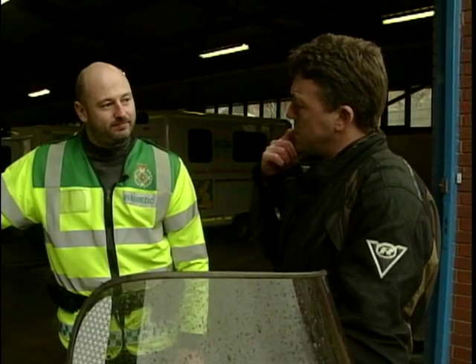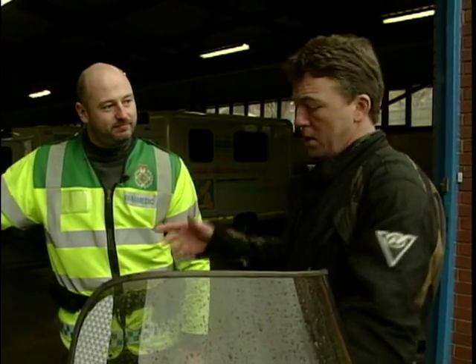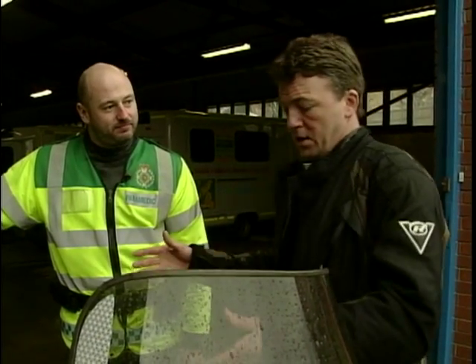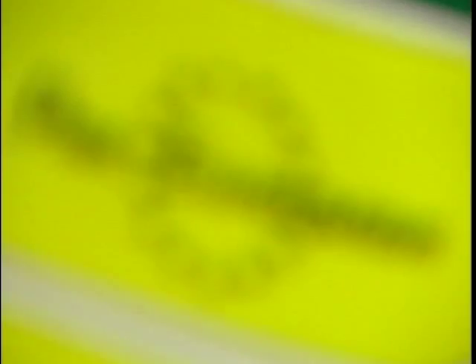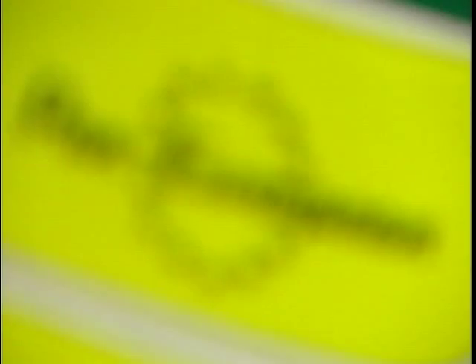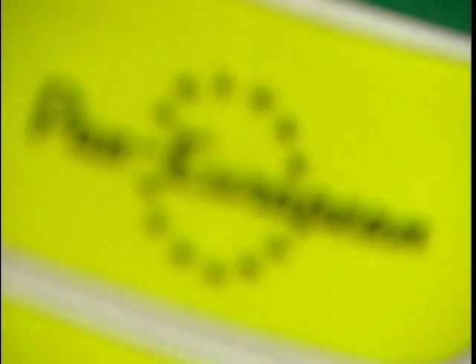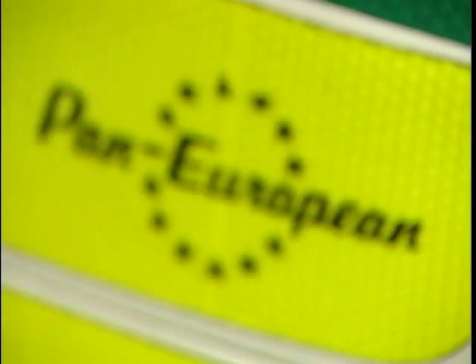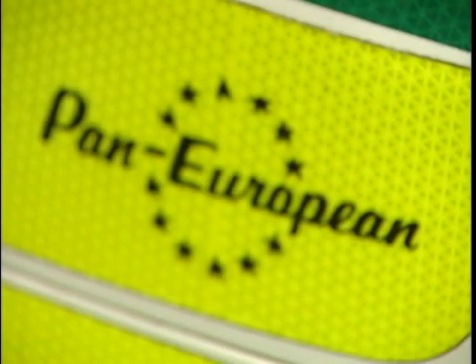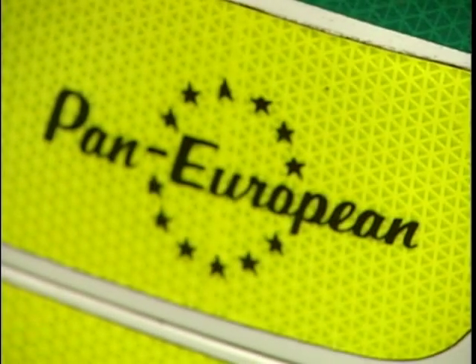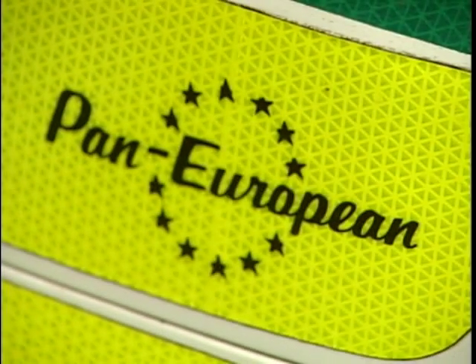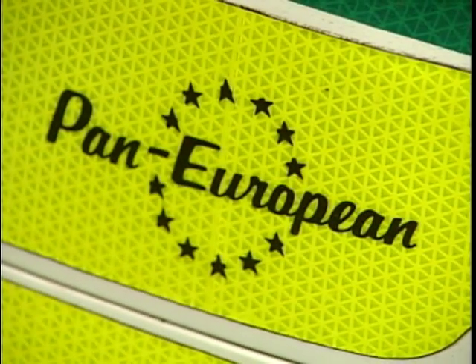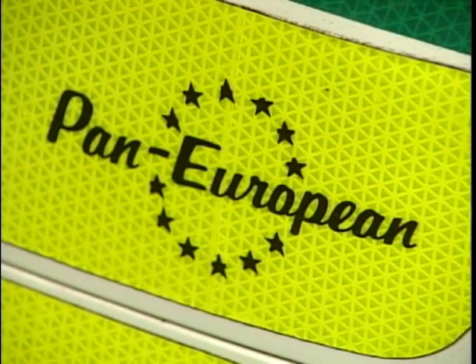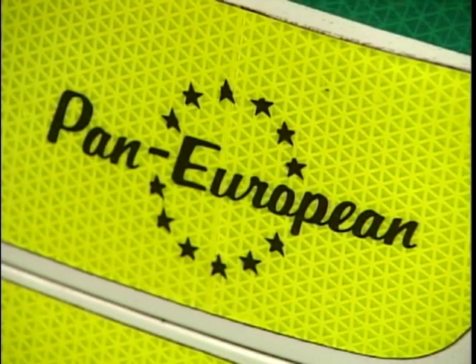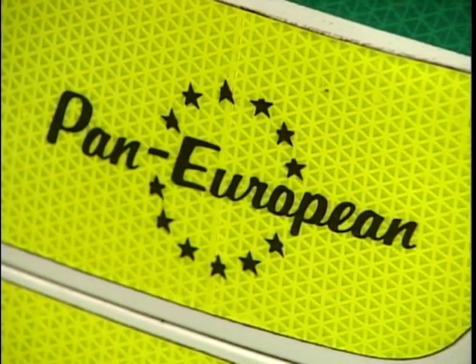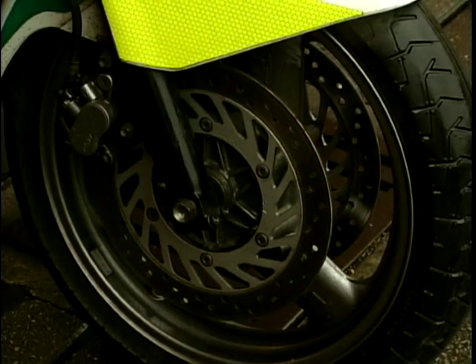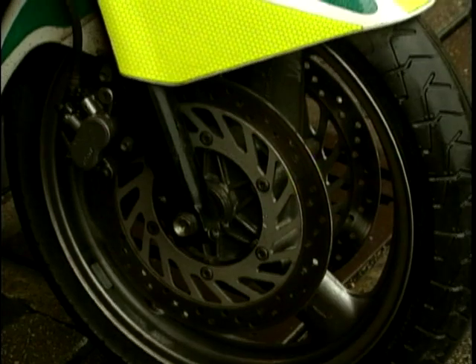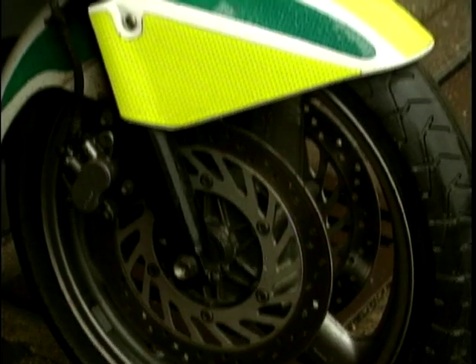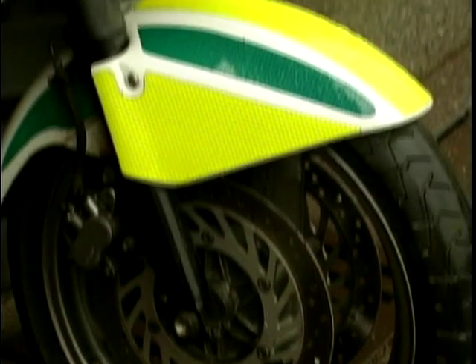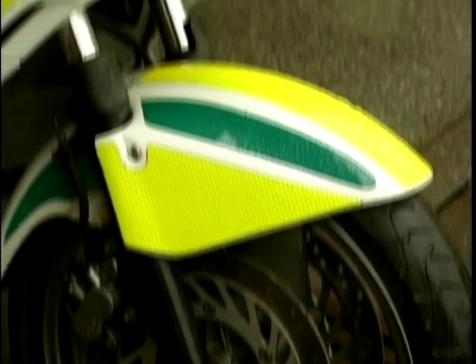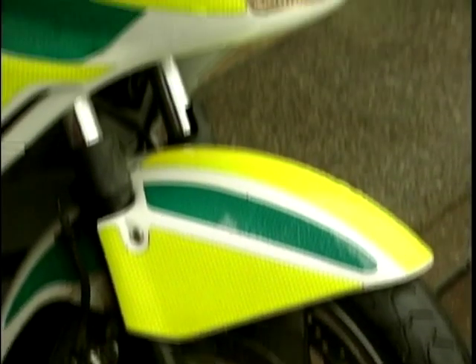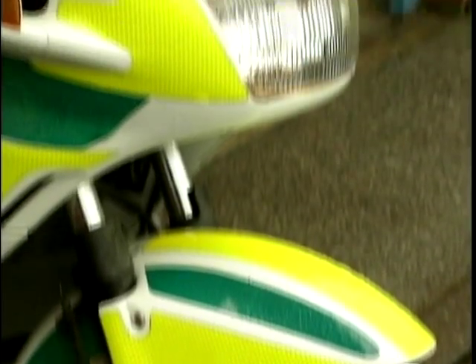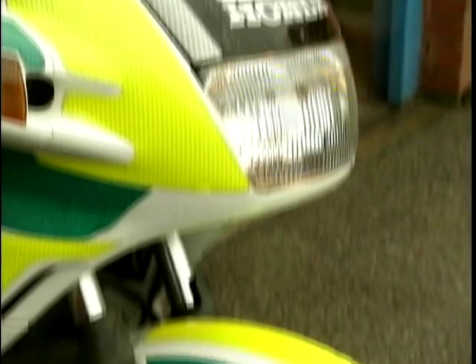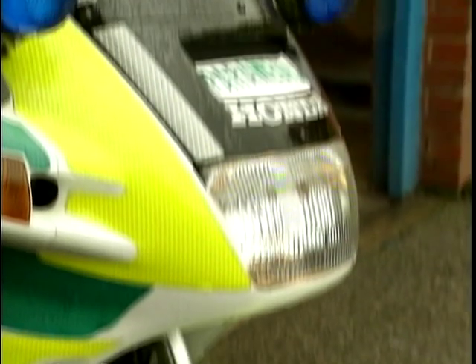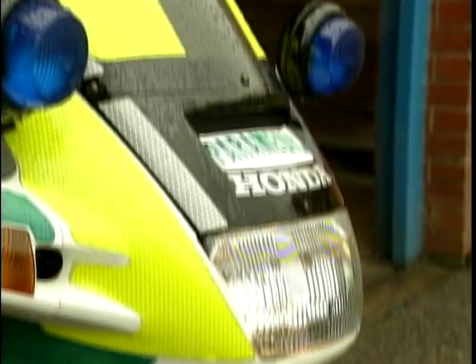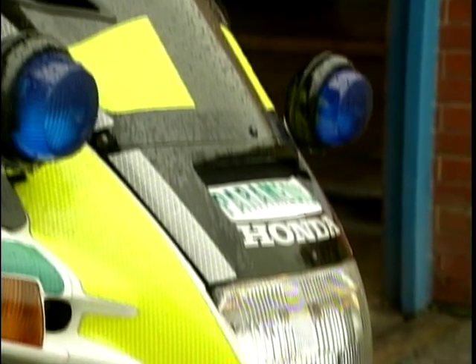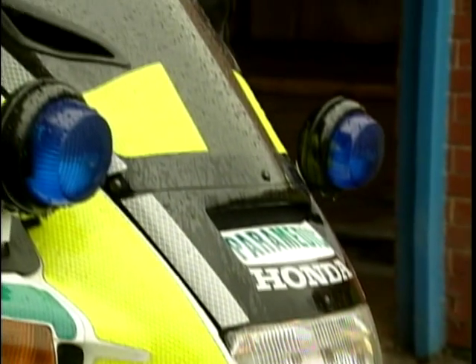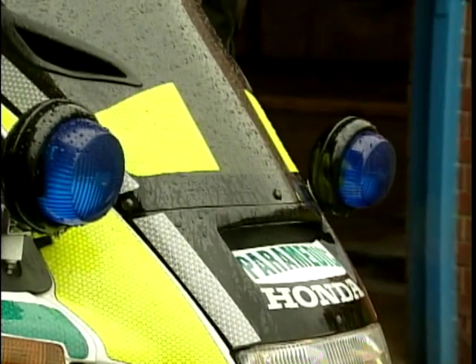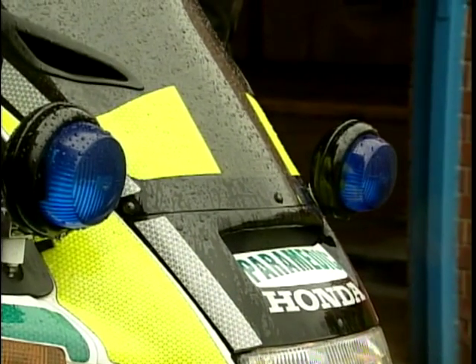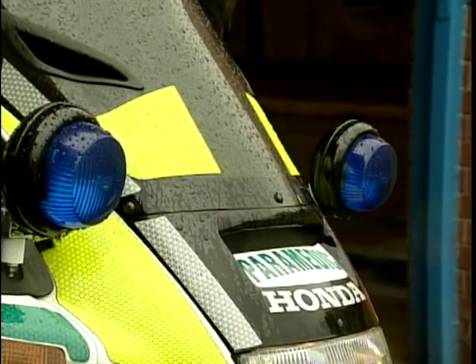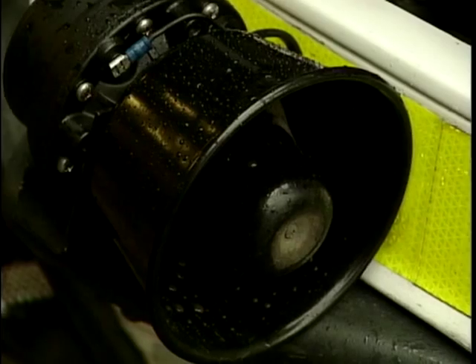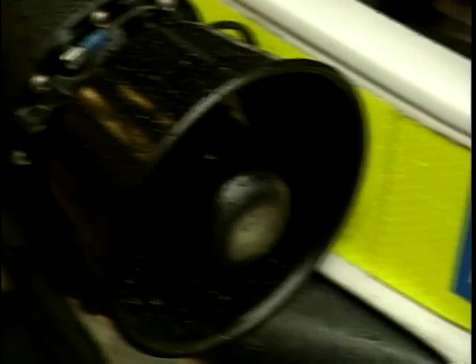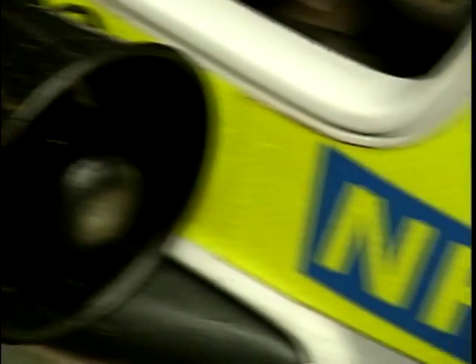So let's talk about the bike then — Pan-European. Yeah, looks a bit like a police bike. It is, it's a Pan-European police spec bike. Oh is it? So you get mistaken for a policeman. Yes, very often.